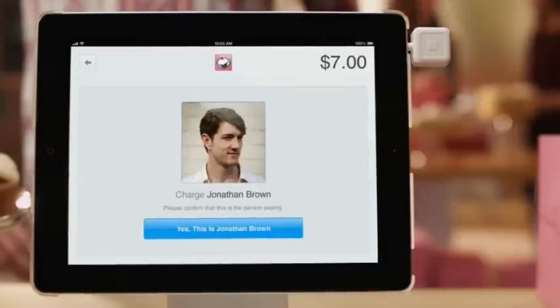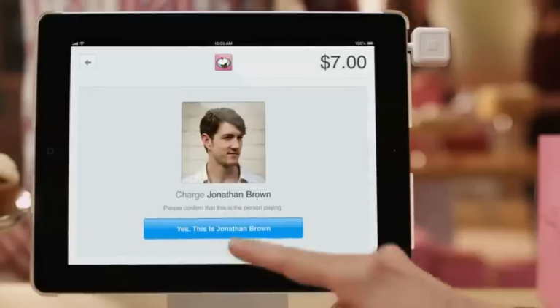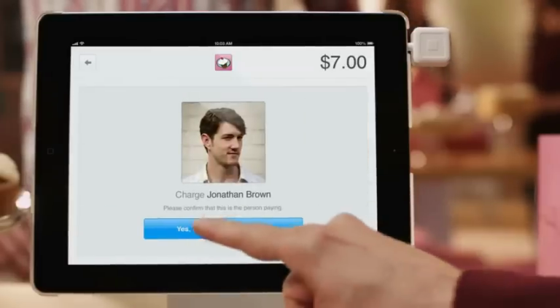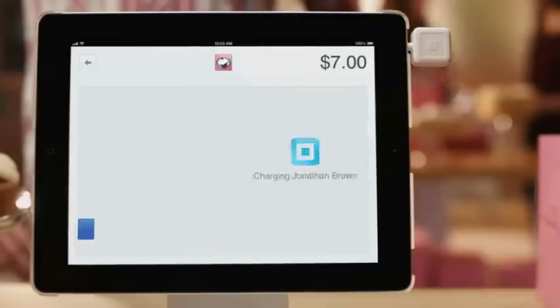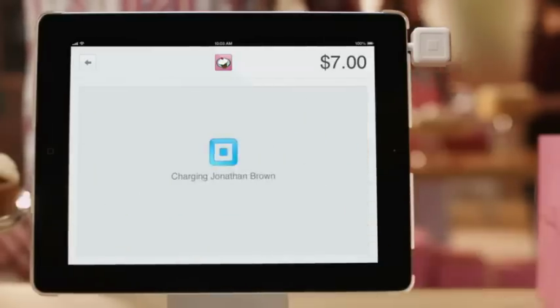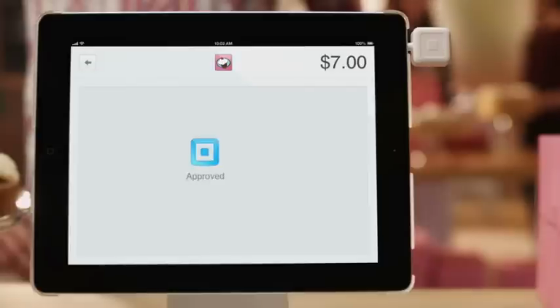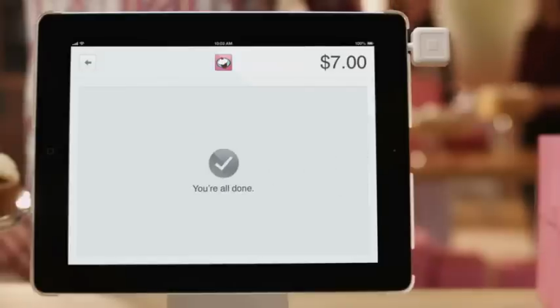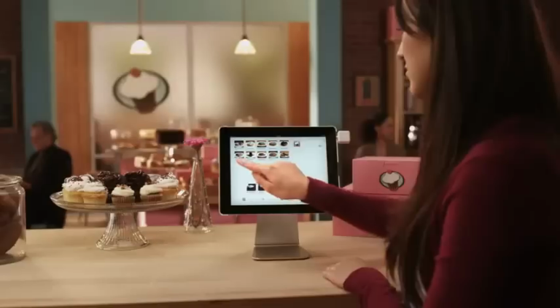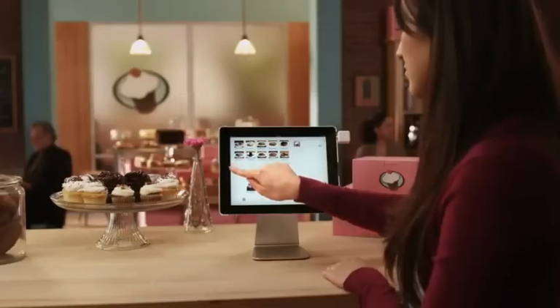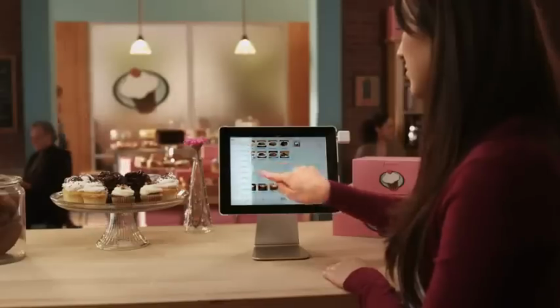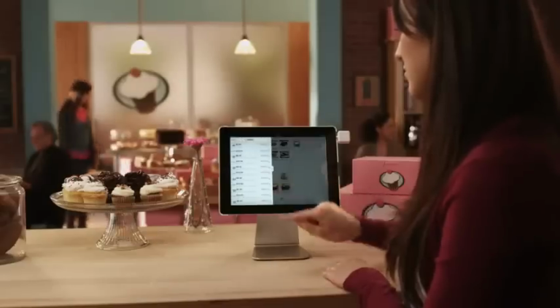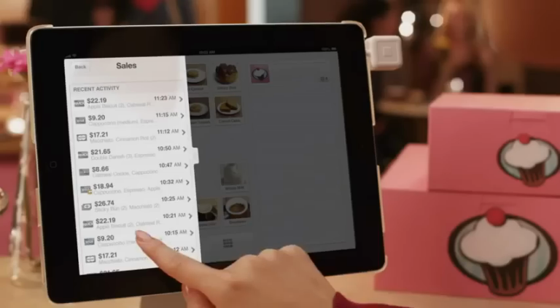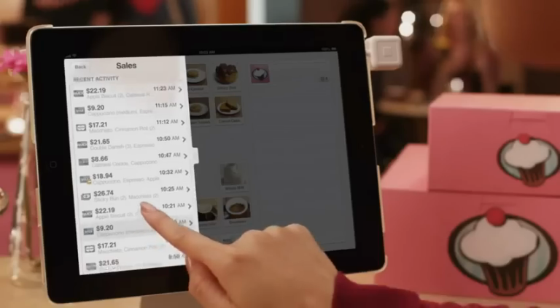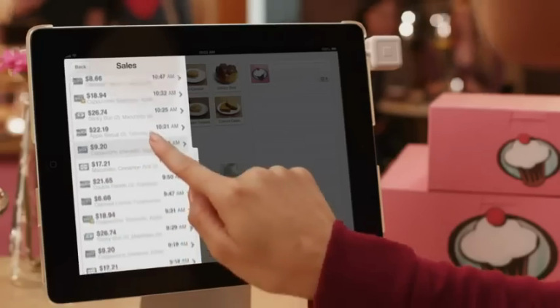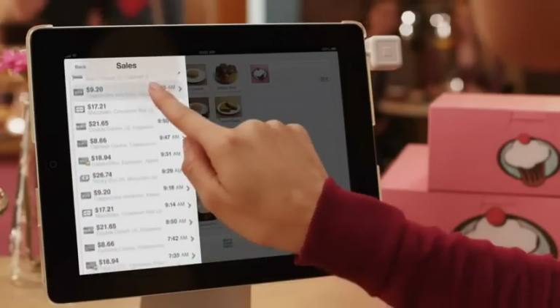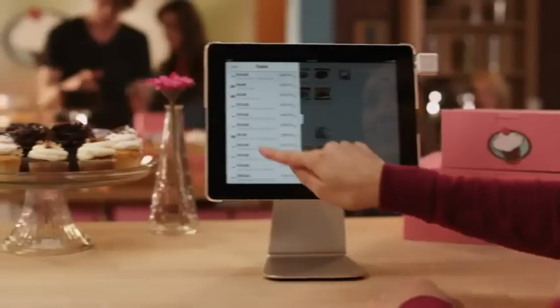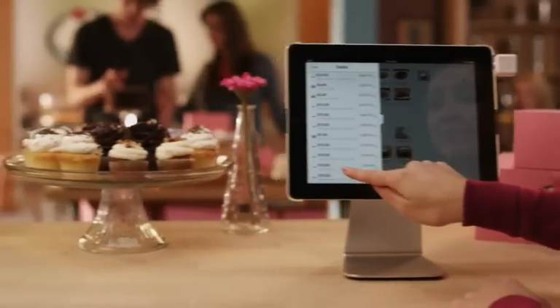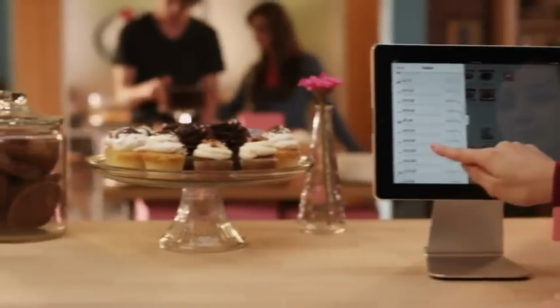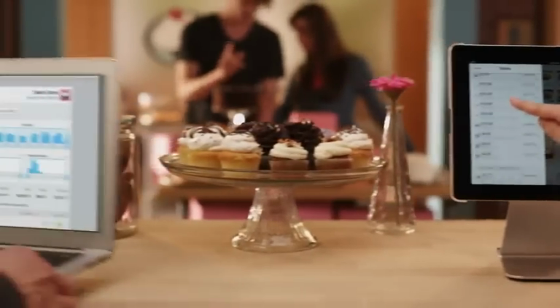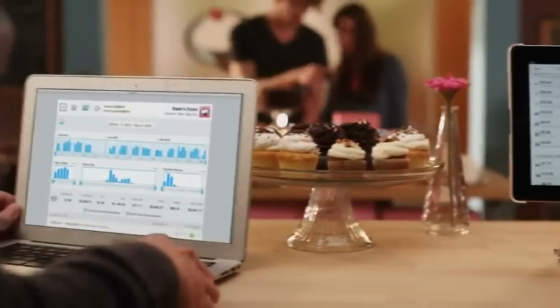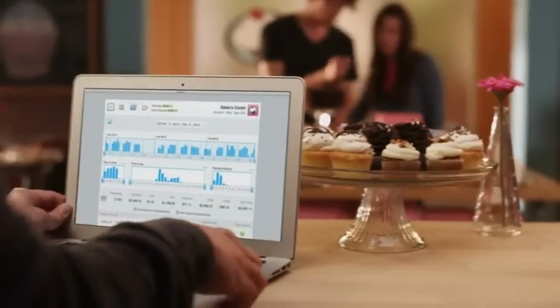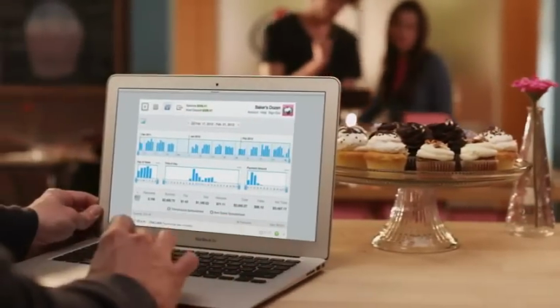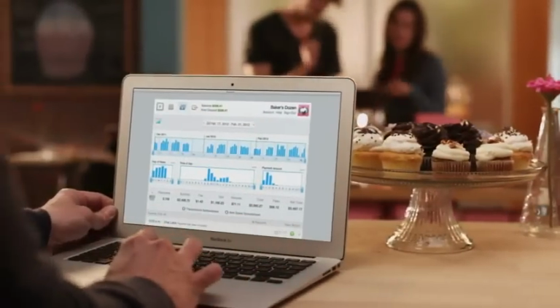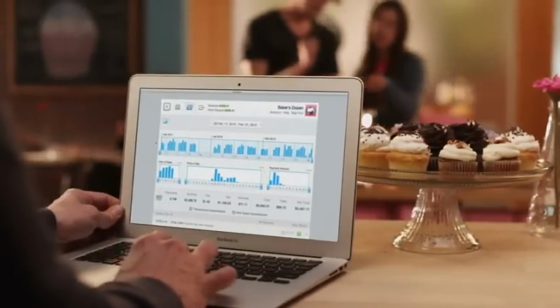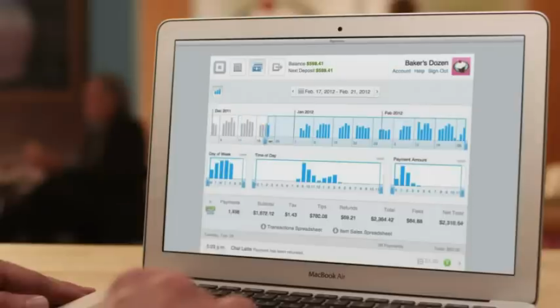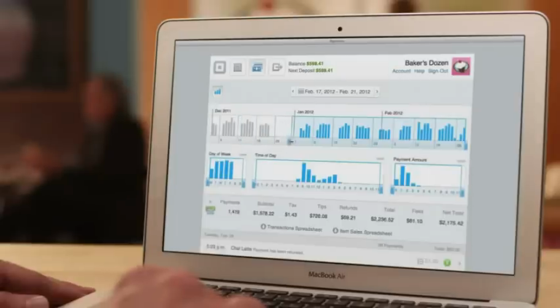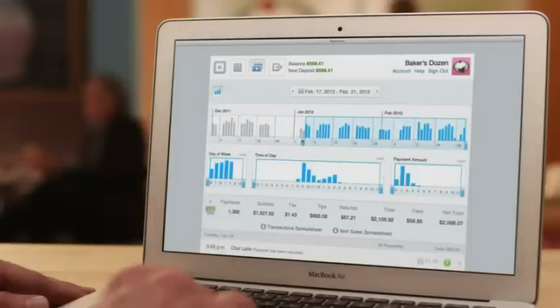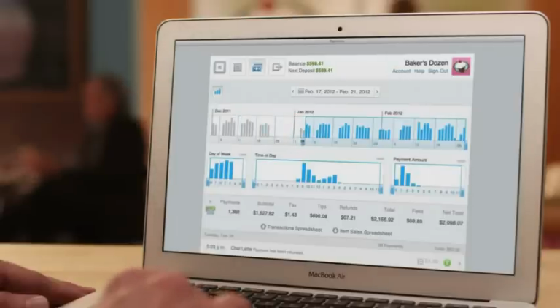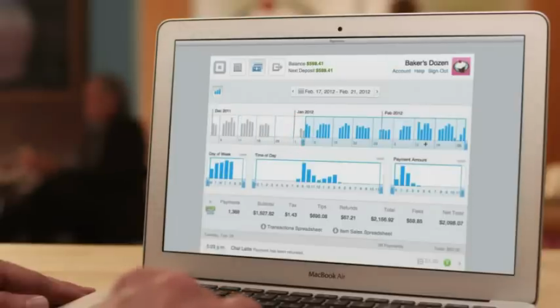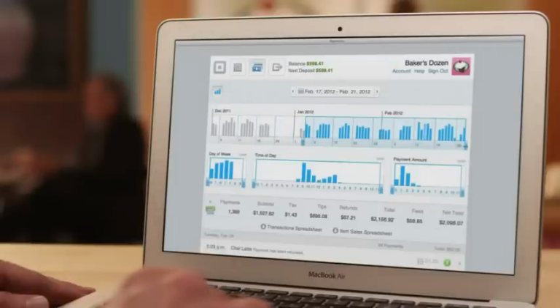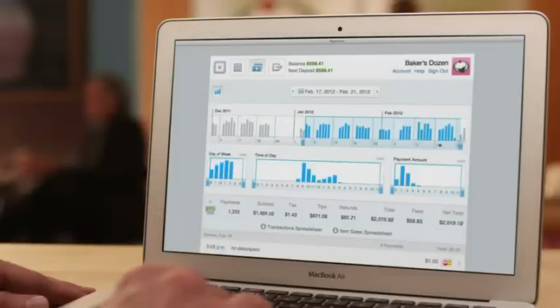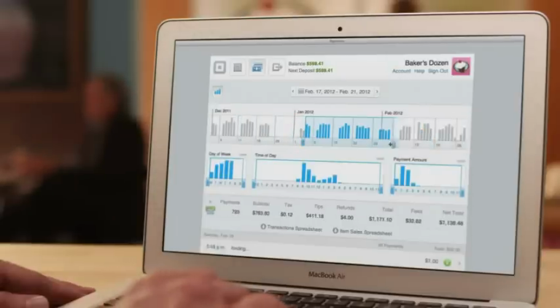You can also reward your regulars. Keeping track of your sales is simple. Learn more about your business with detailed analytics. You can log in from anywhere to see transaction details in real time.